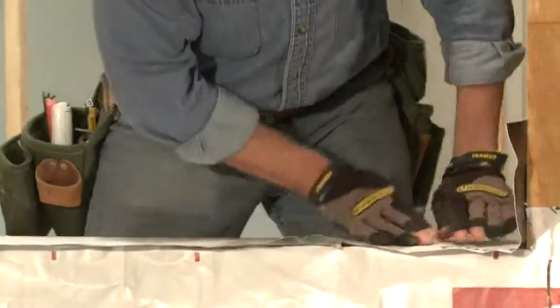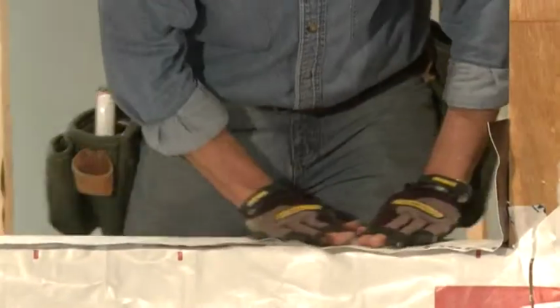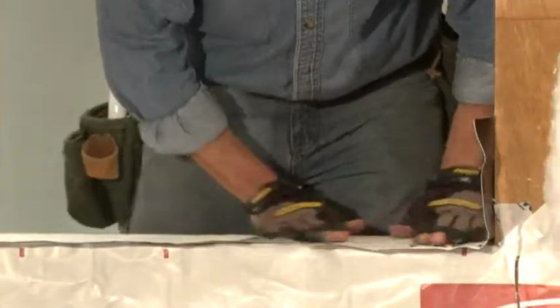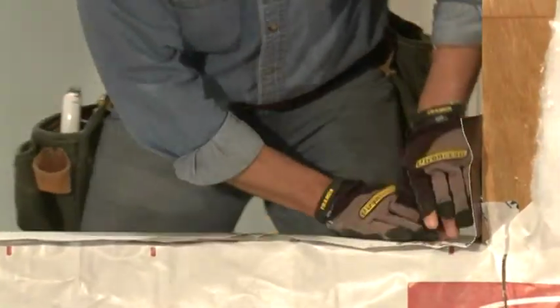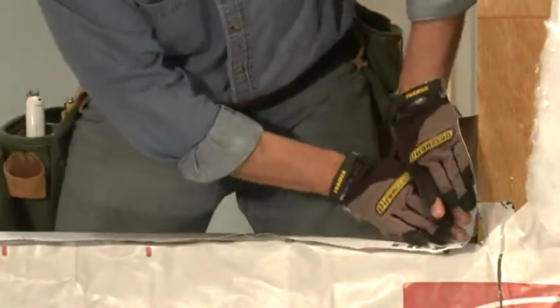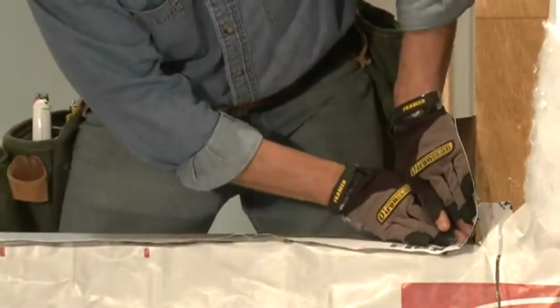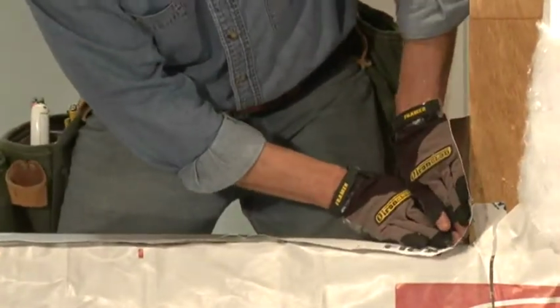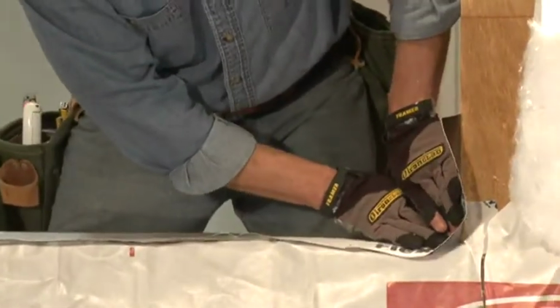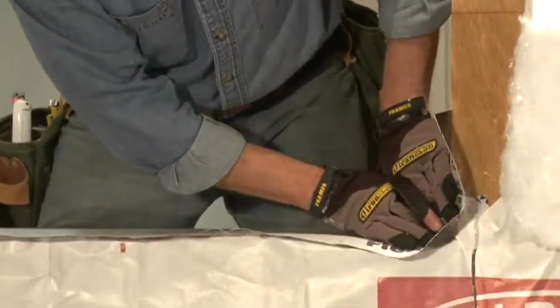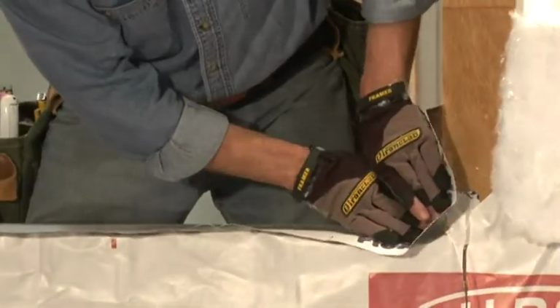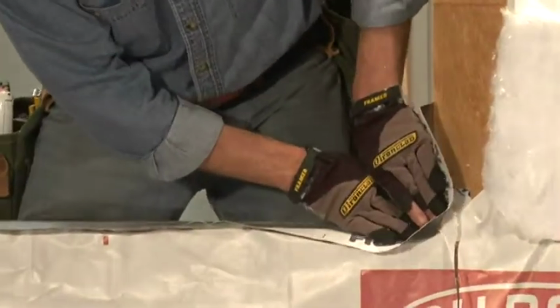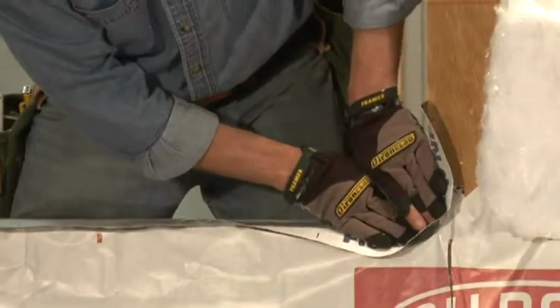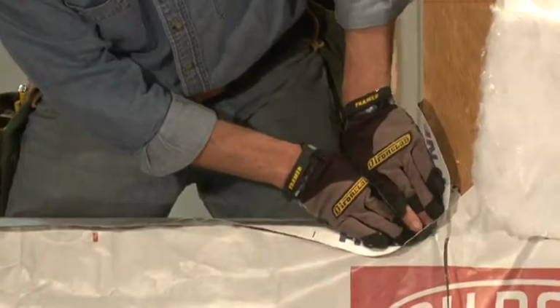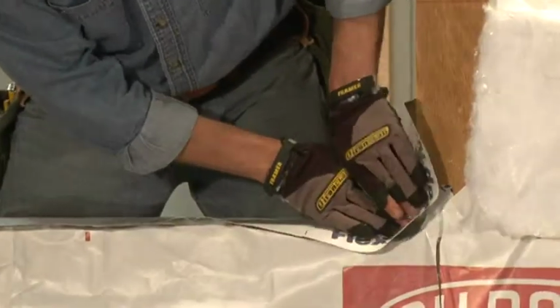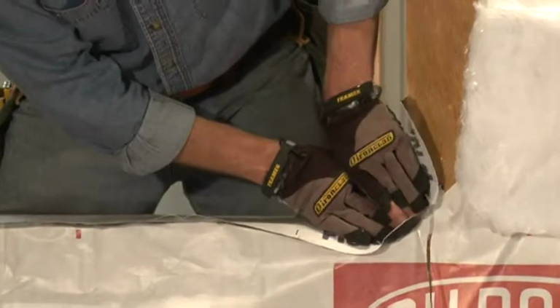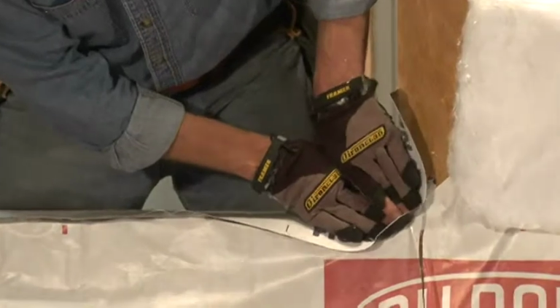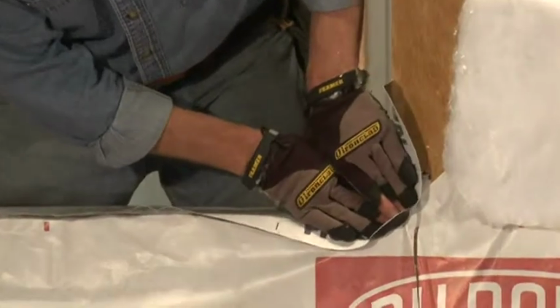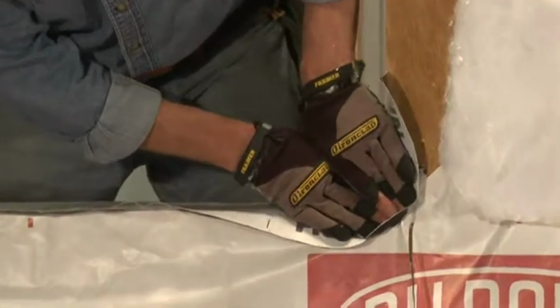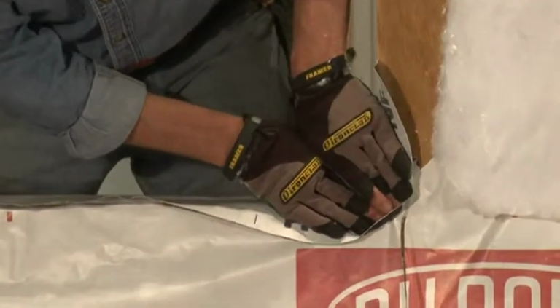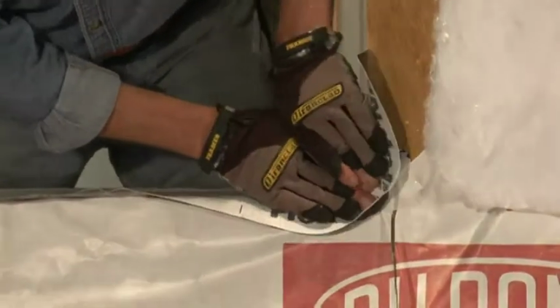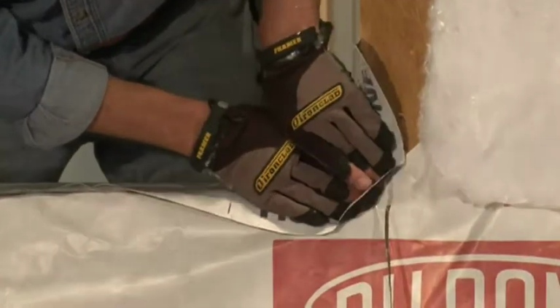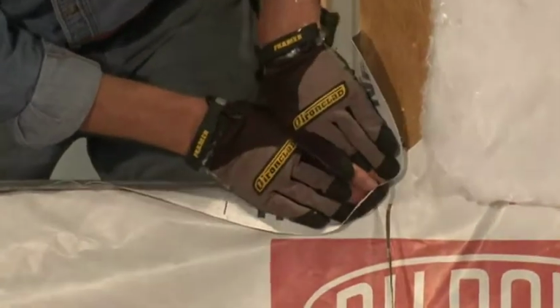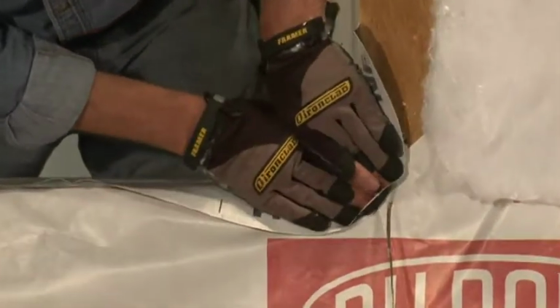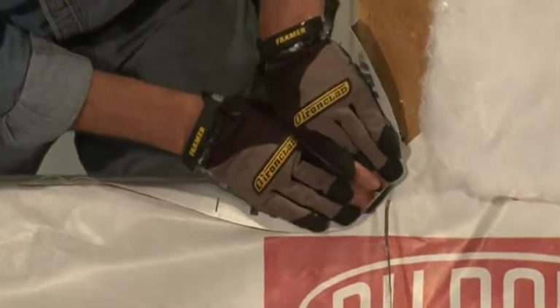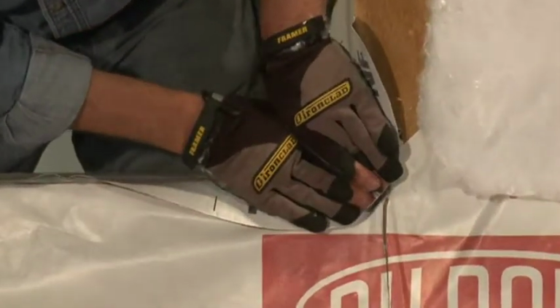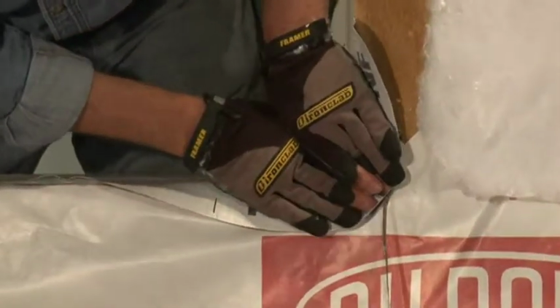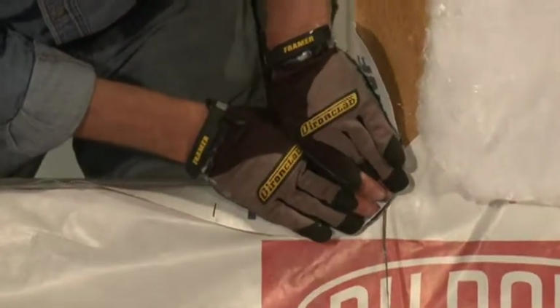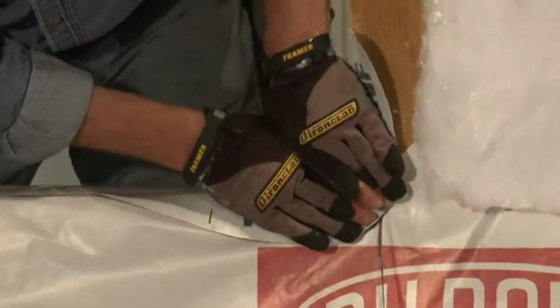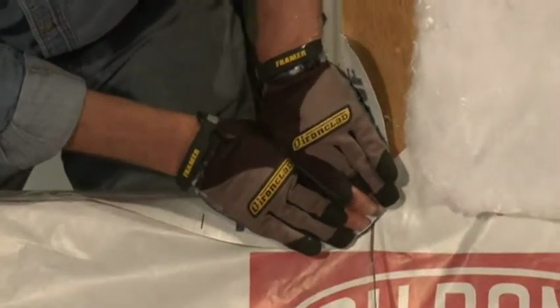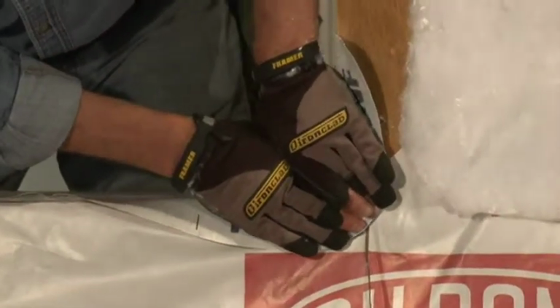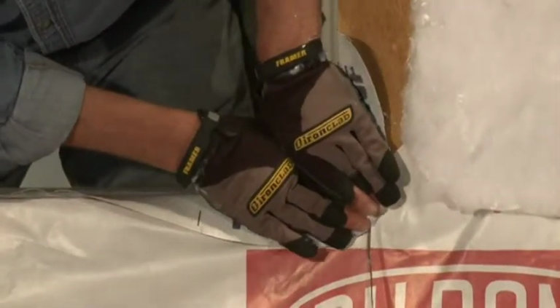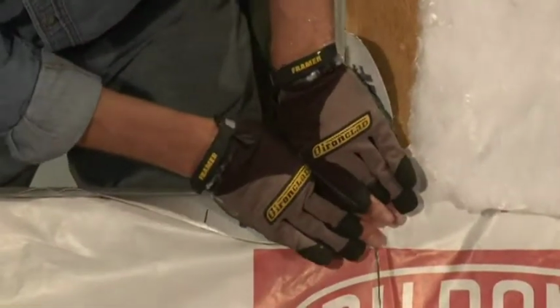Extend the DuPont FlexWrap NF to the outside corners and then fold down onto the Tyvek Thermowrap R5 on the face of the wall.